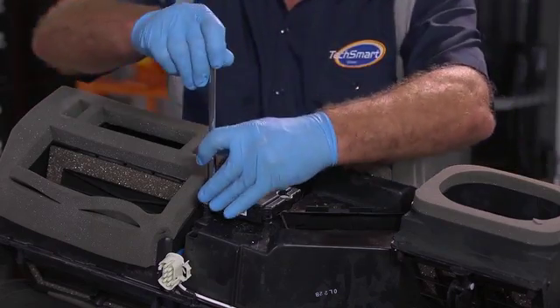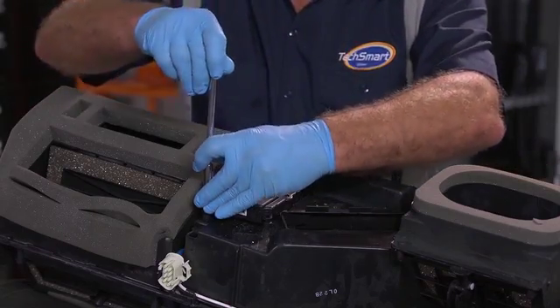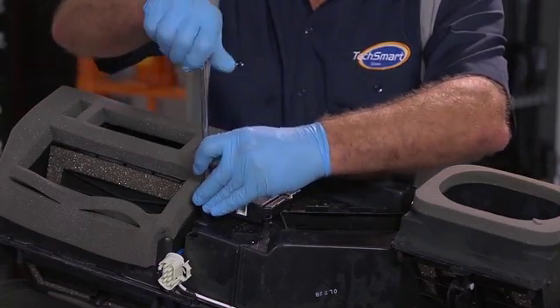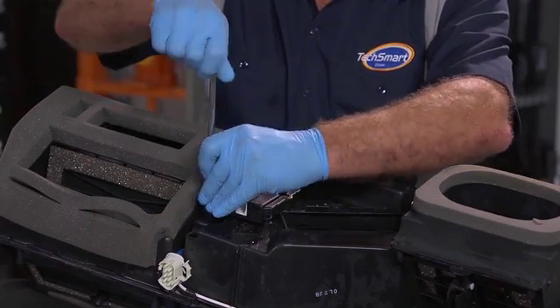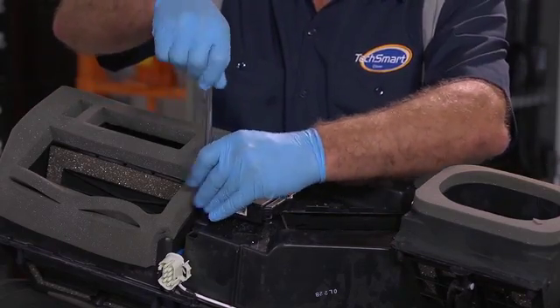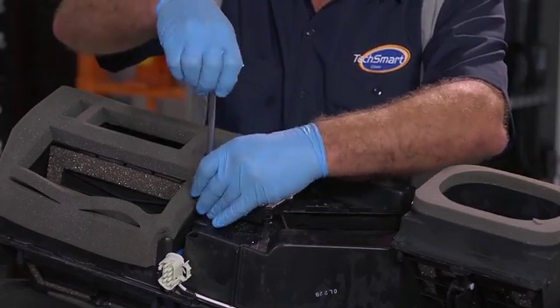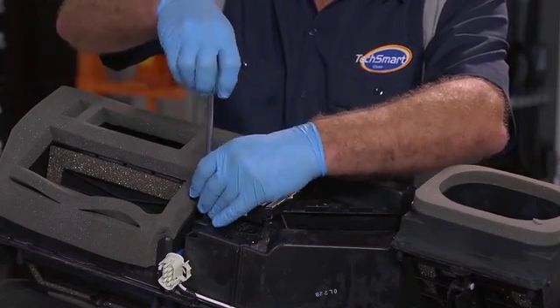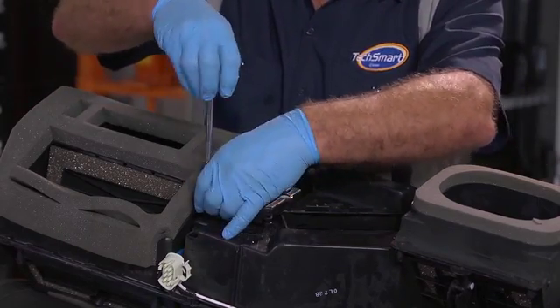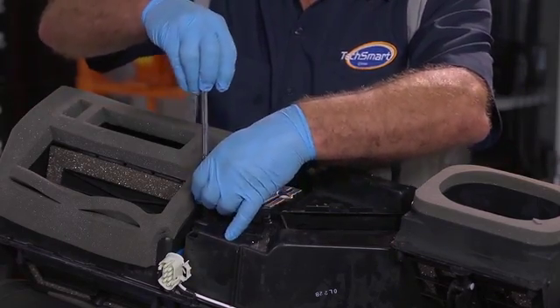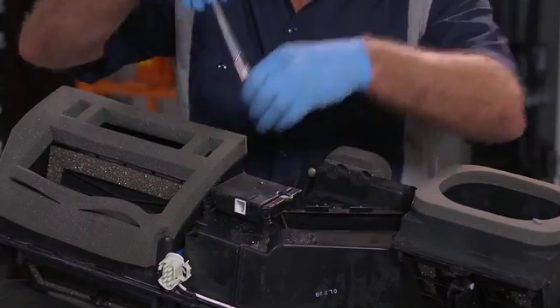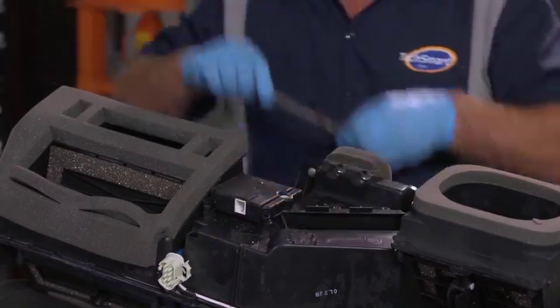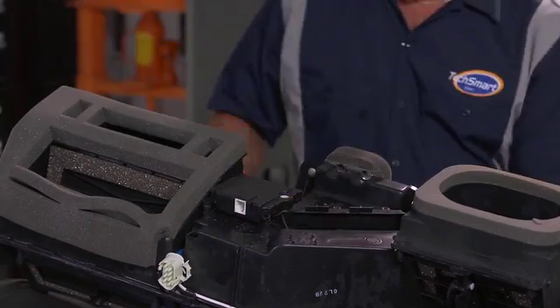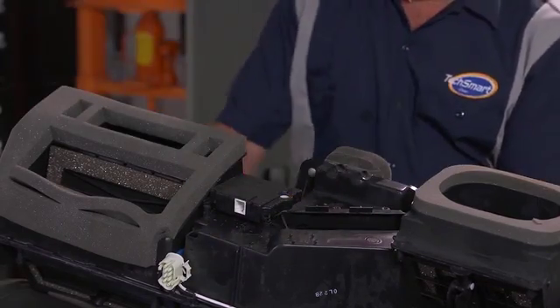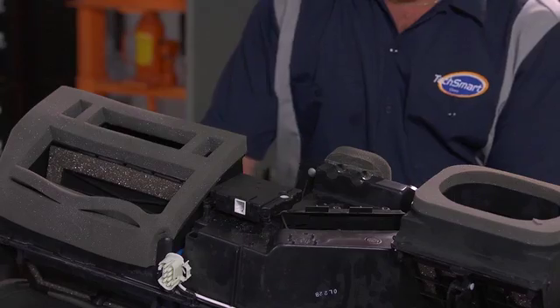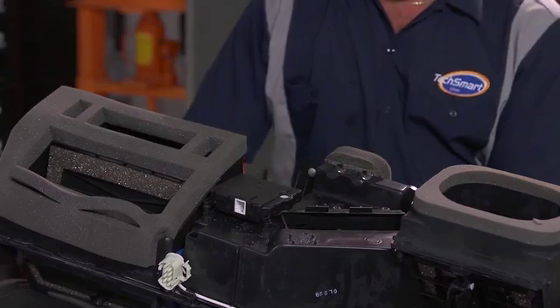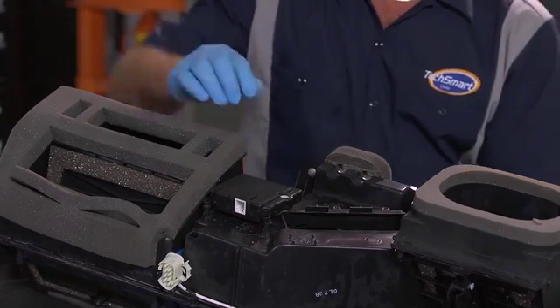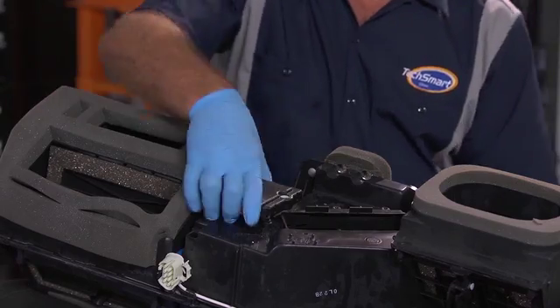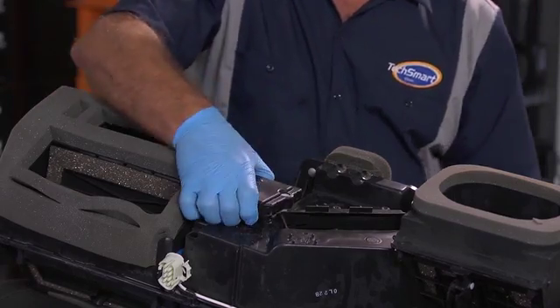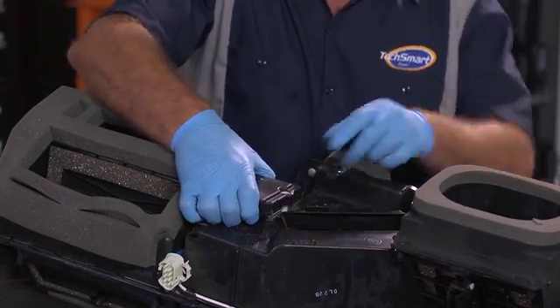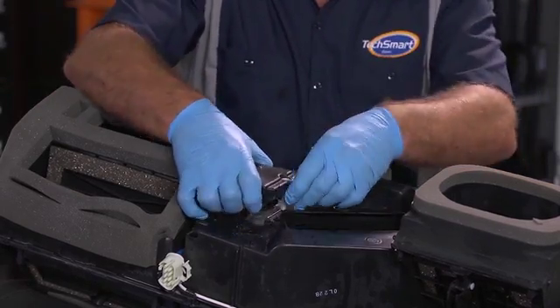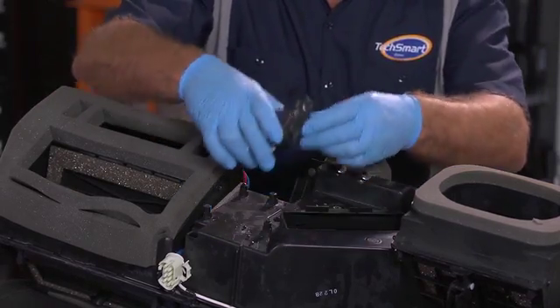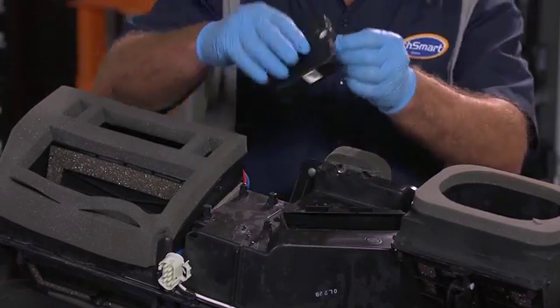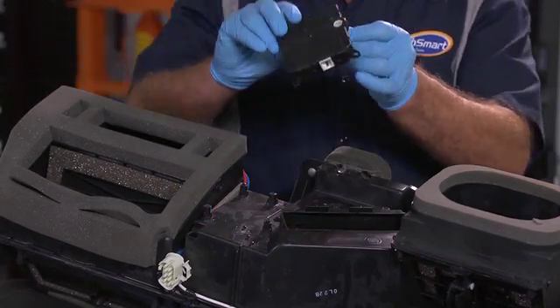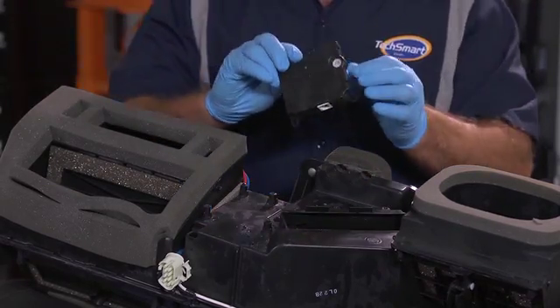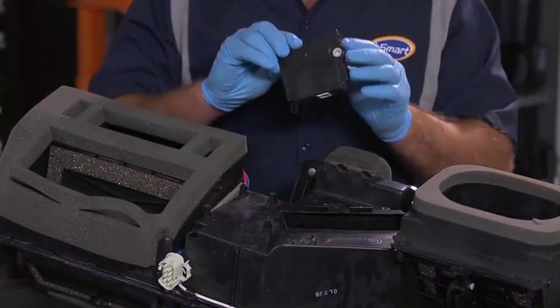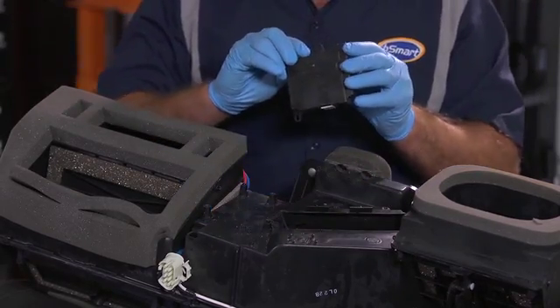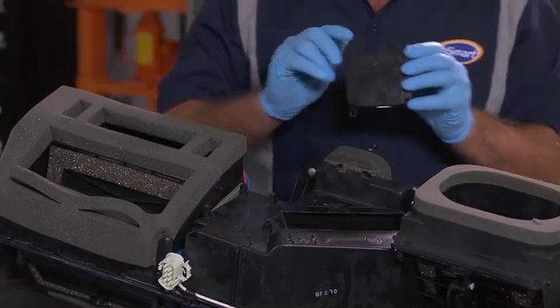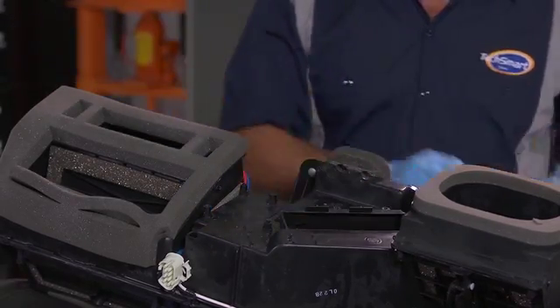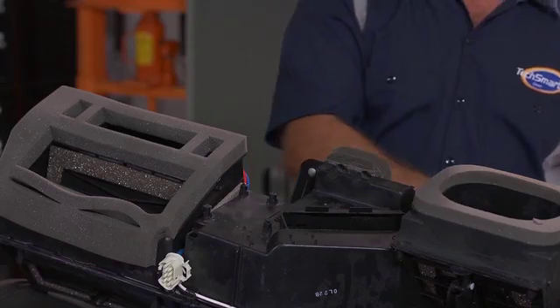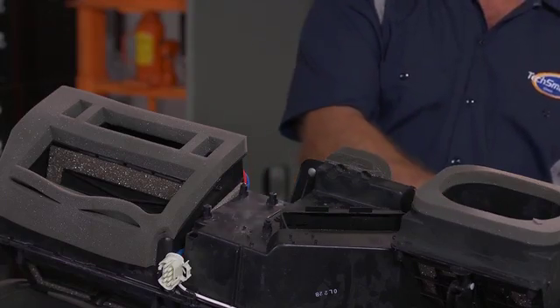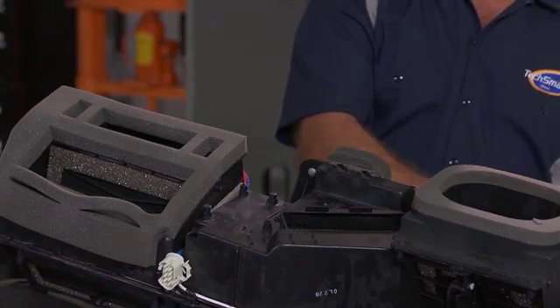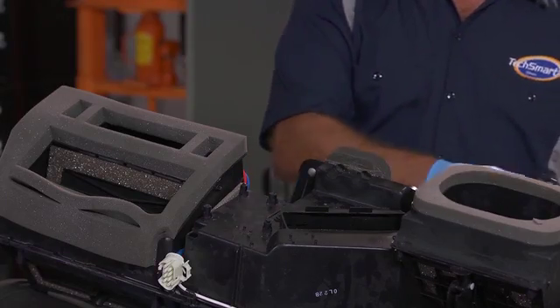To save time, we've already removed the trim panels, dropped the glove box, loosened the dash, and removed the HVAC housing from the vehicle. But naturally, we started by disconnecting the negative battery cable.